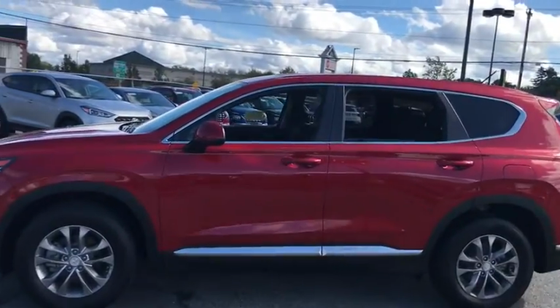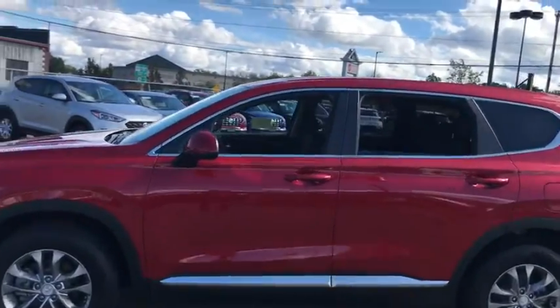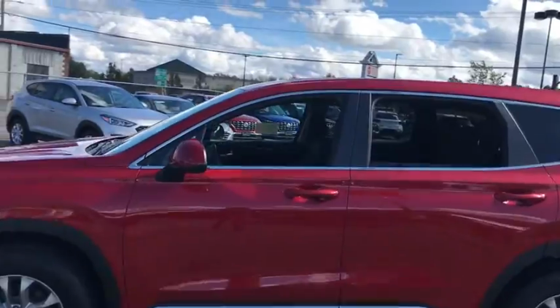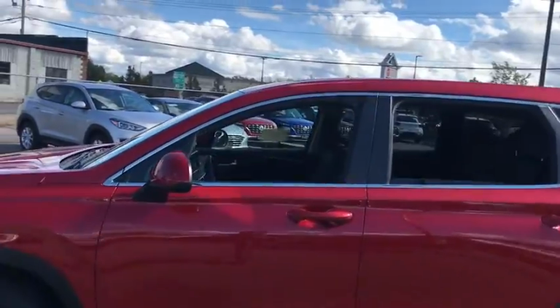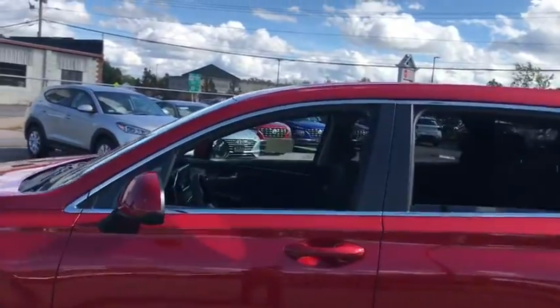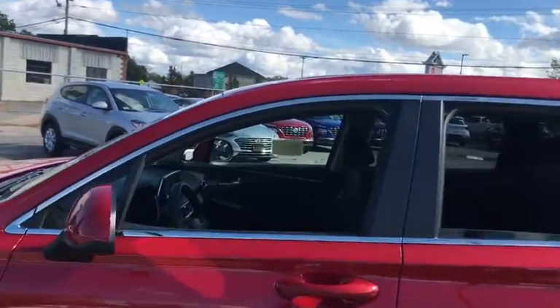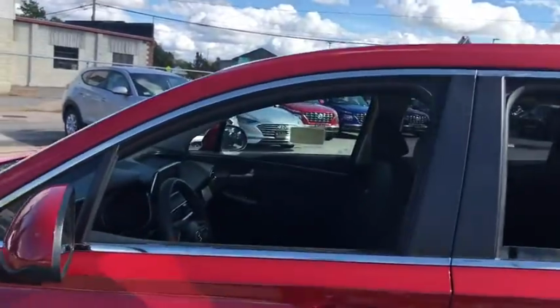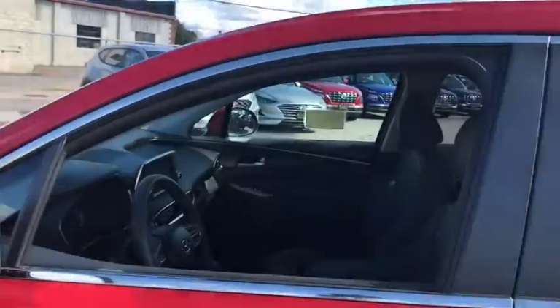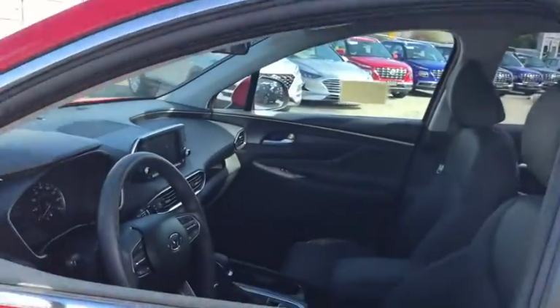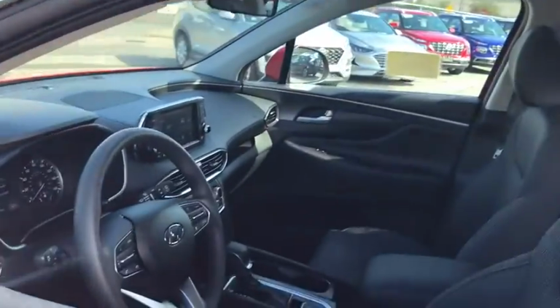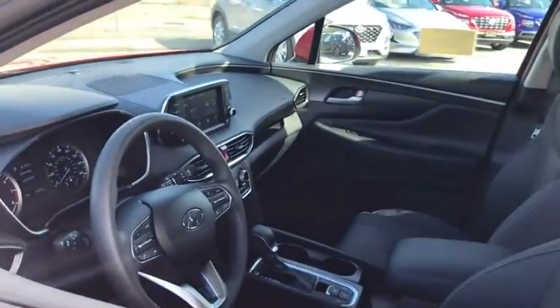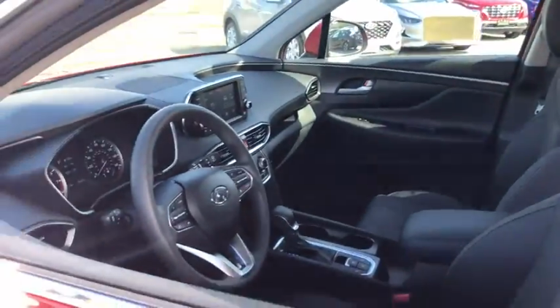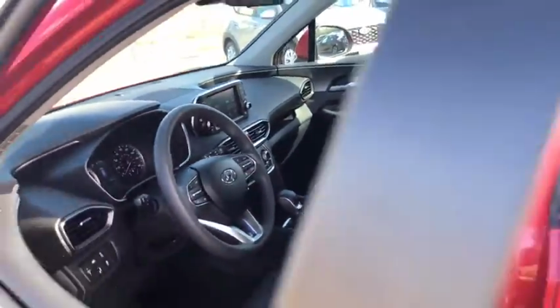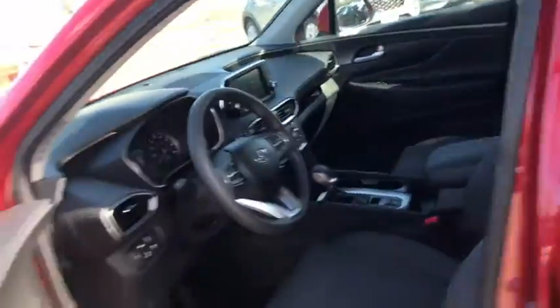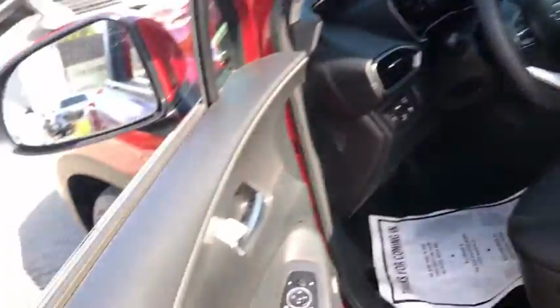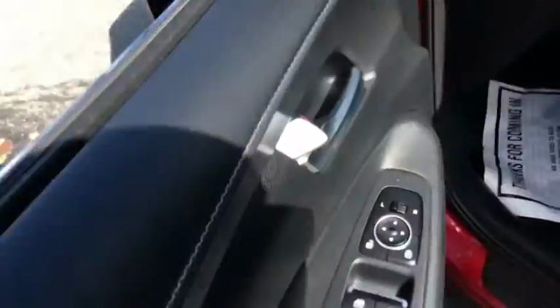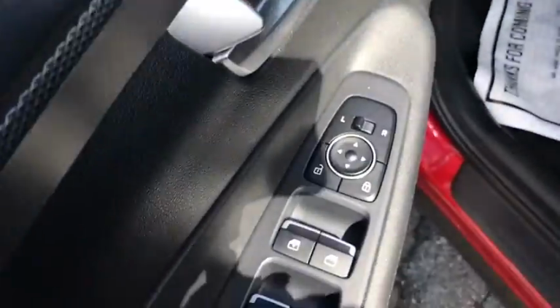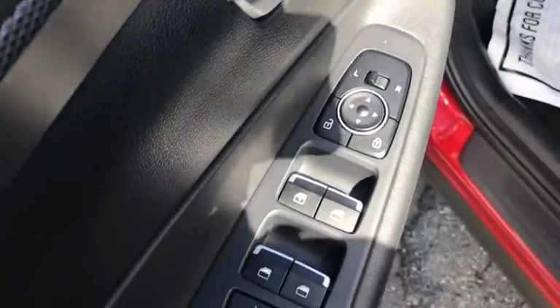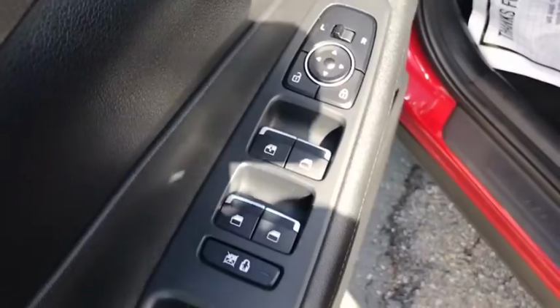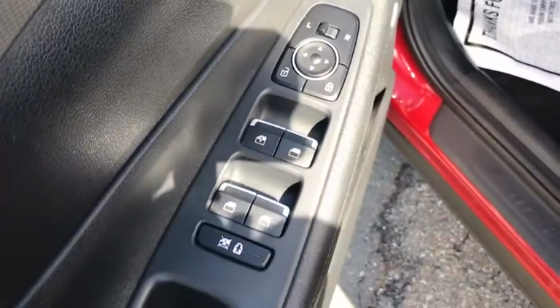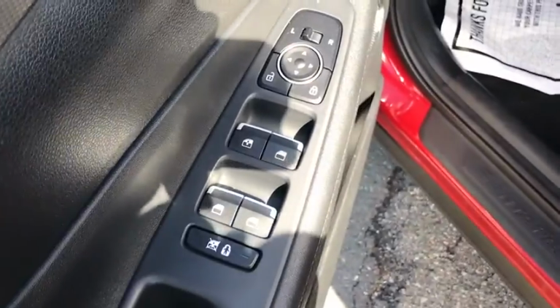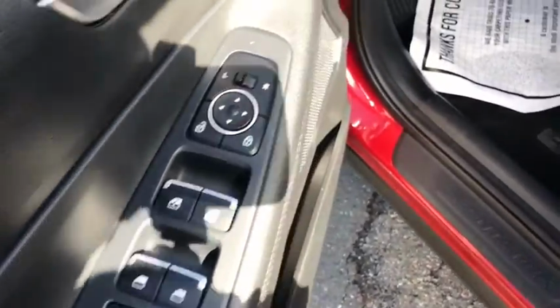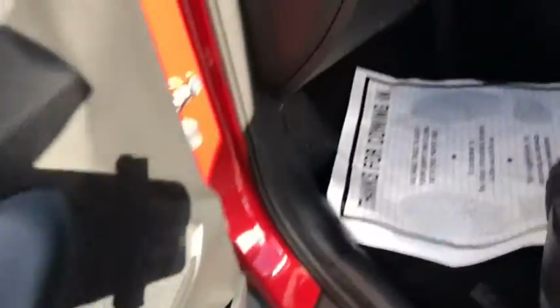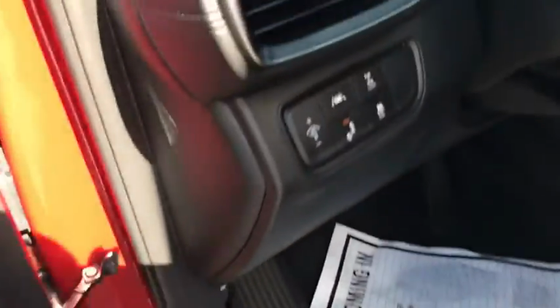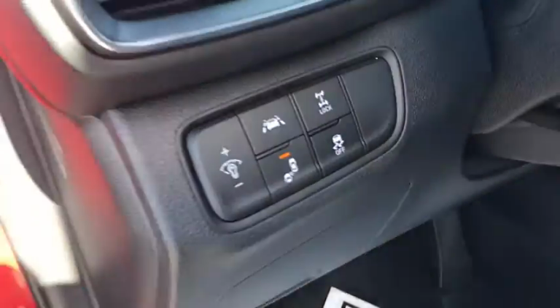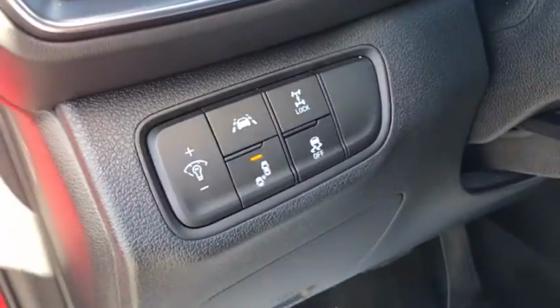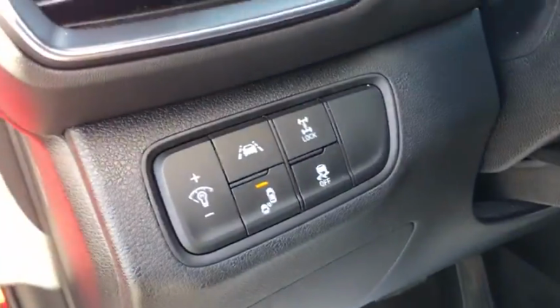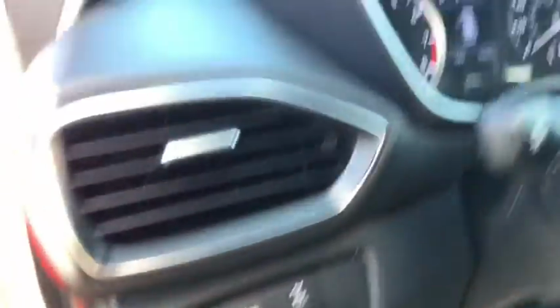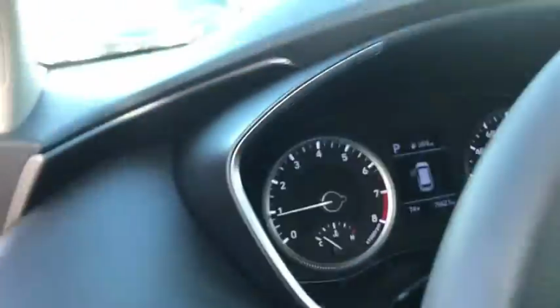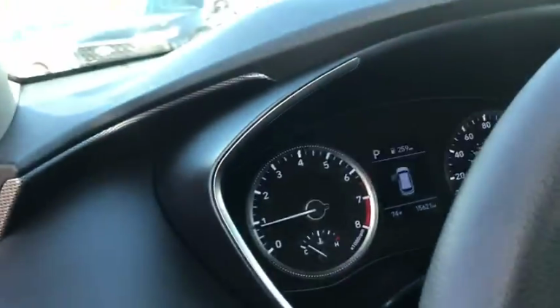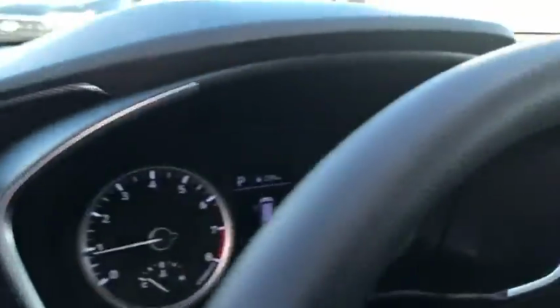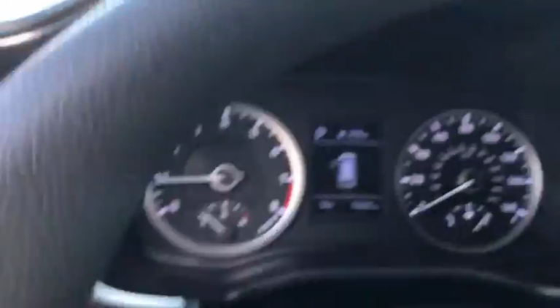Traction control, Bluetooth, dual airbags, alloy wheels, power steering, four-wheel disc brakes, aluminum wheels, cruise control, electronic stability control.